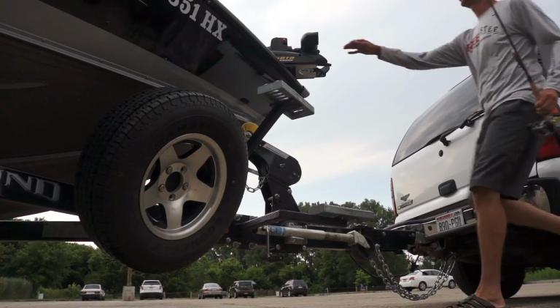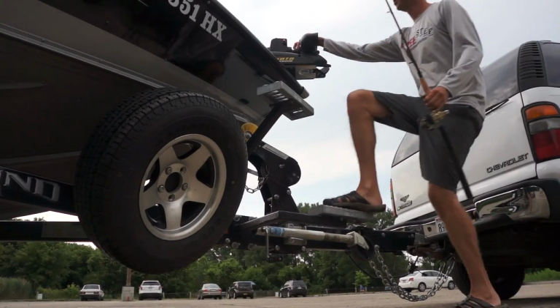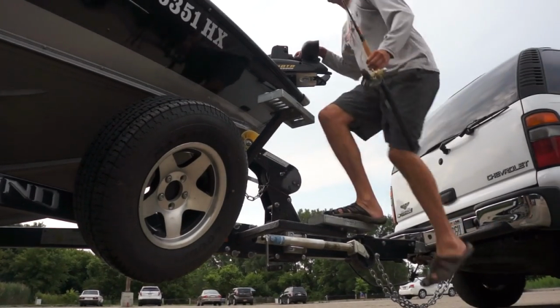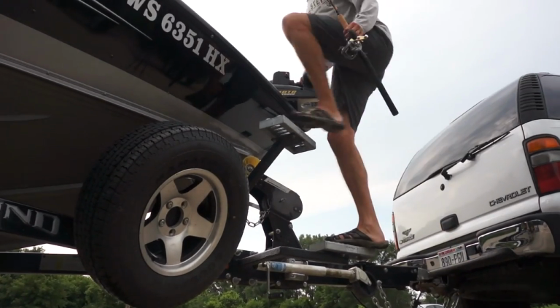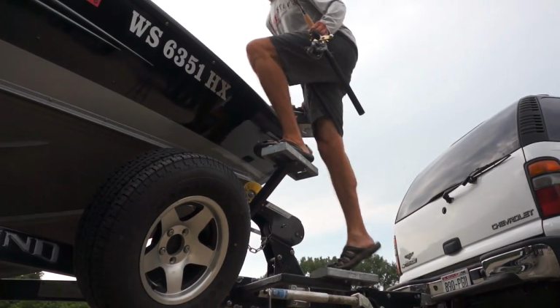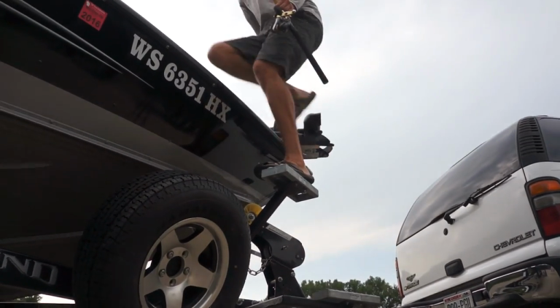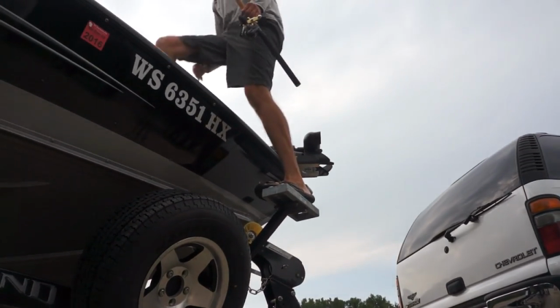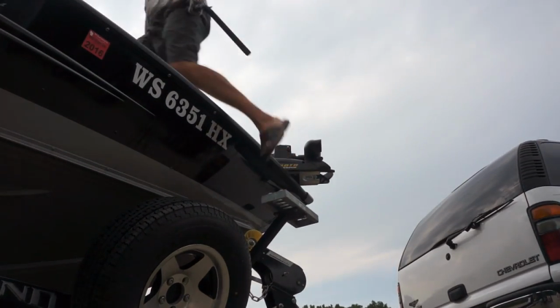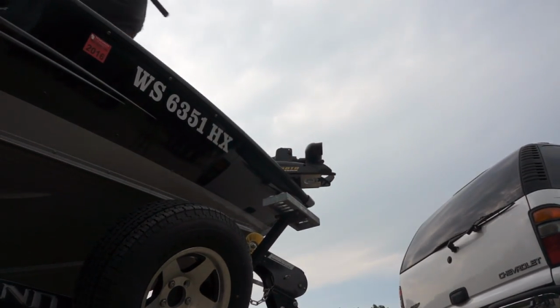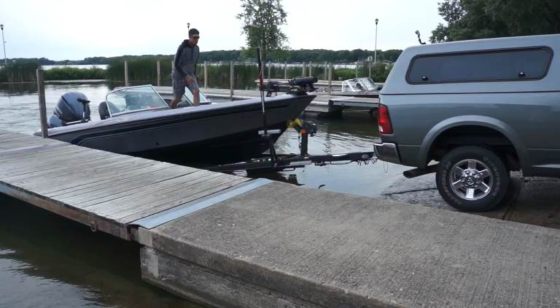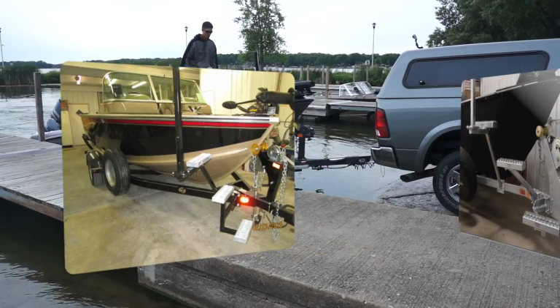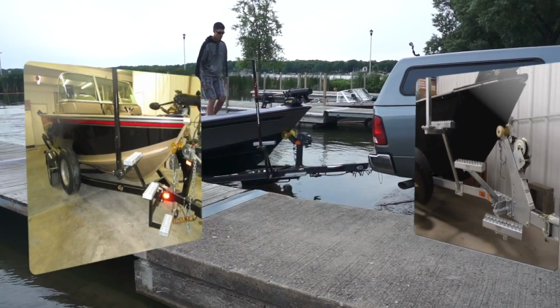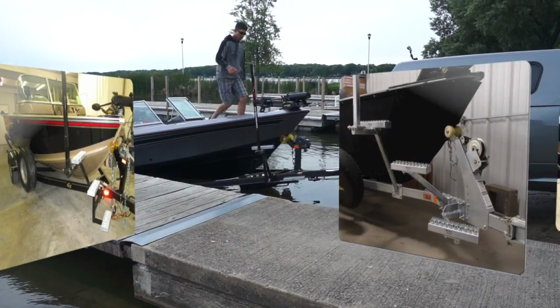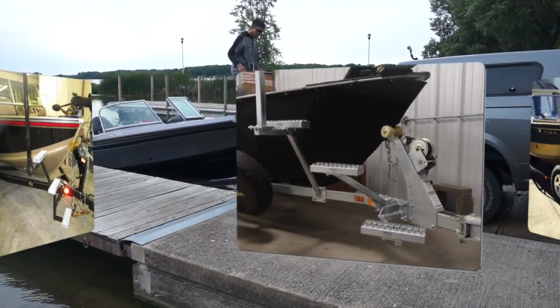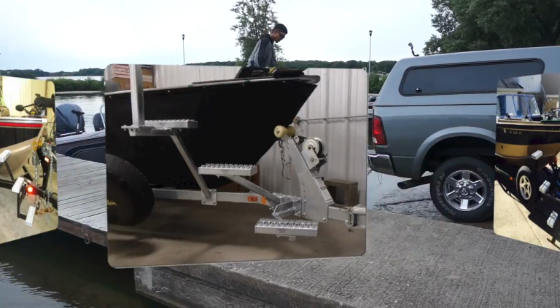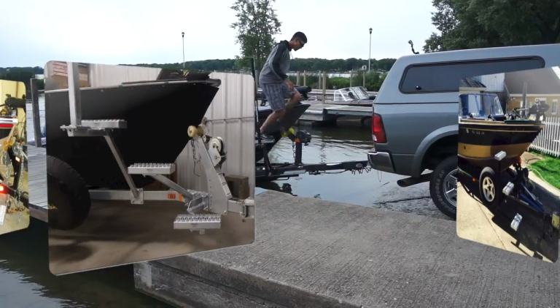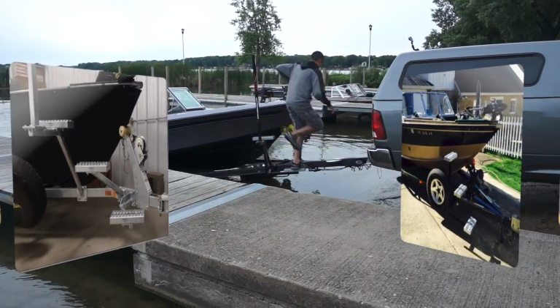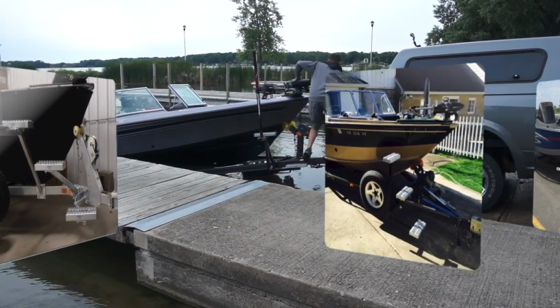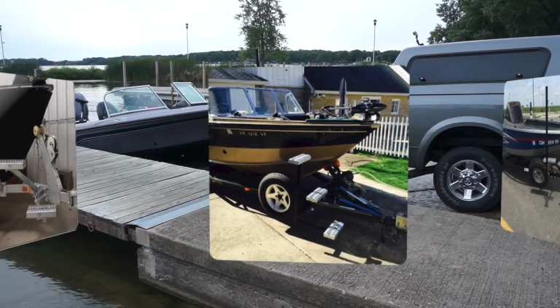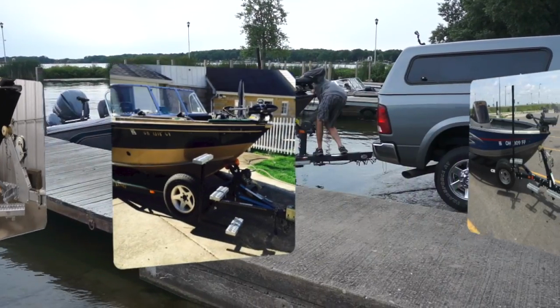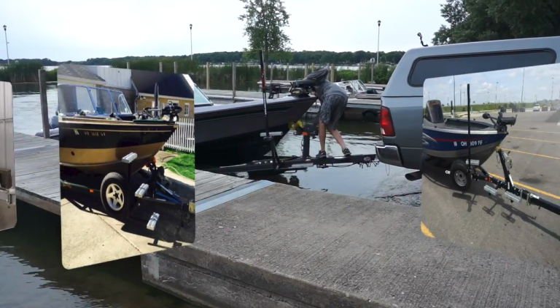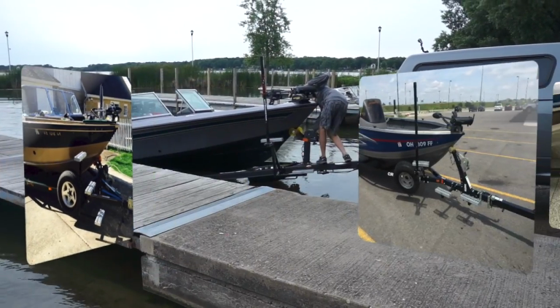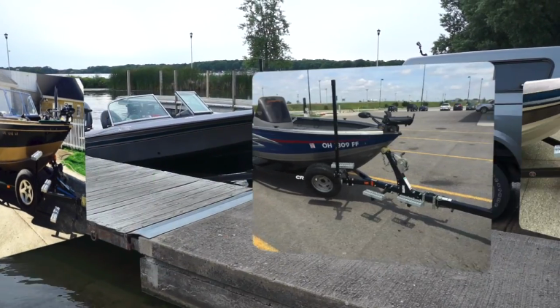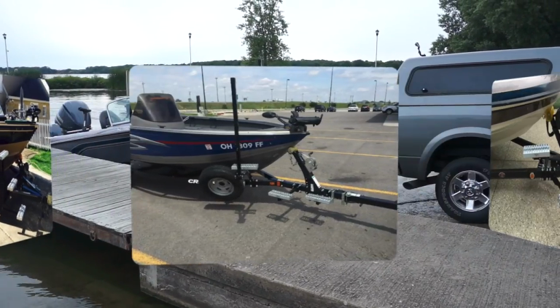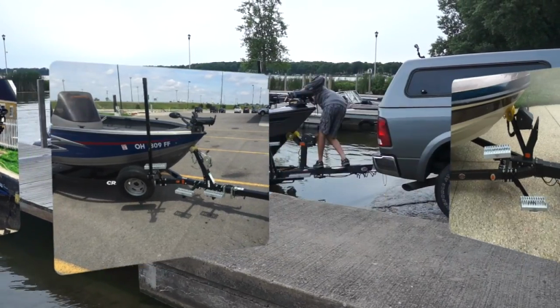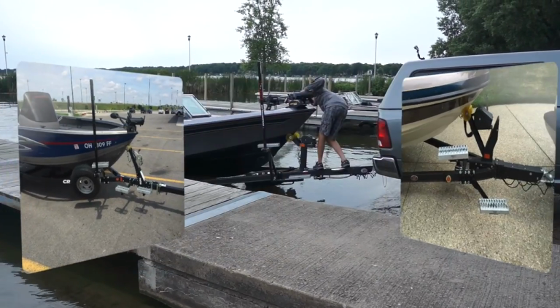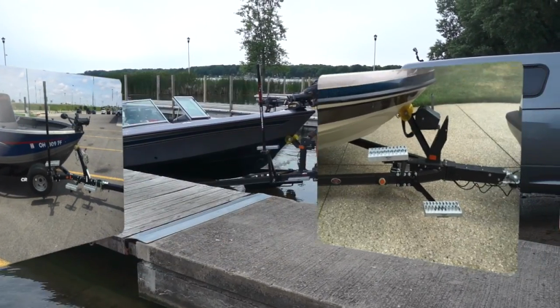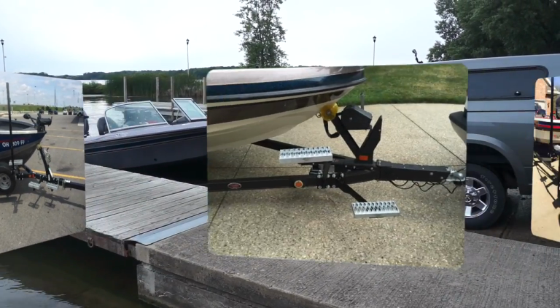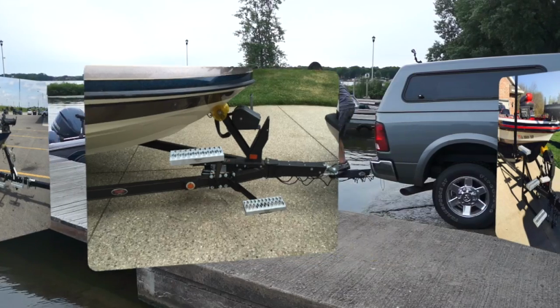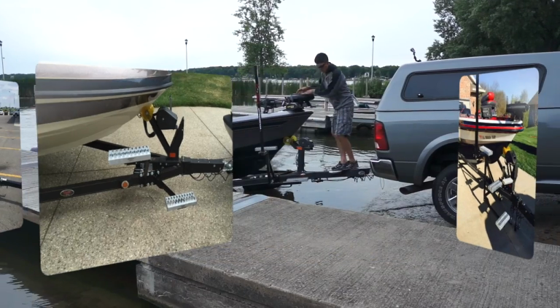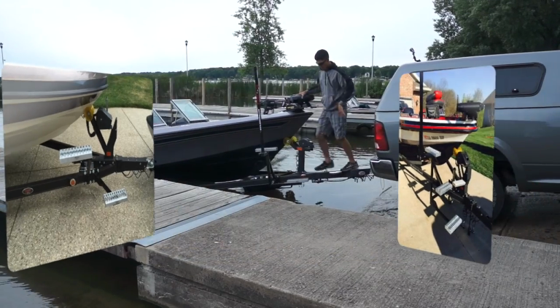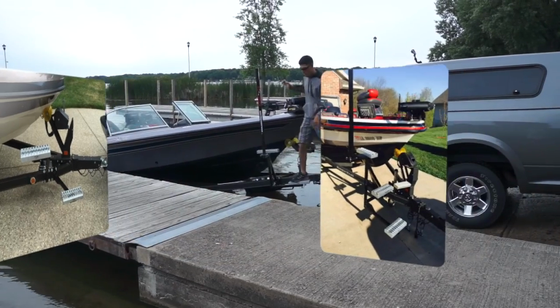EasyStep has been the leader in boat trailer steps since 2001. Our custom steps provide the safest, easiest access to your boat, regardless of boat size or physical limitations.